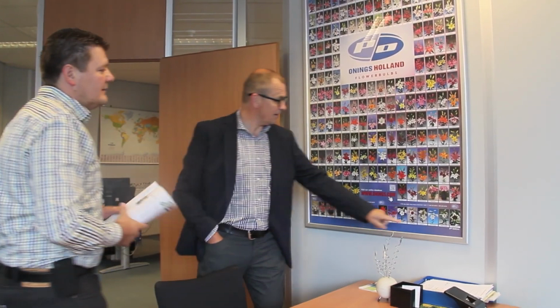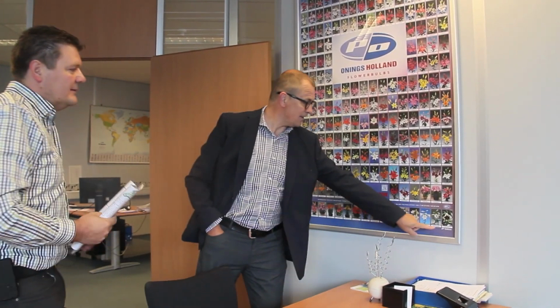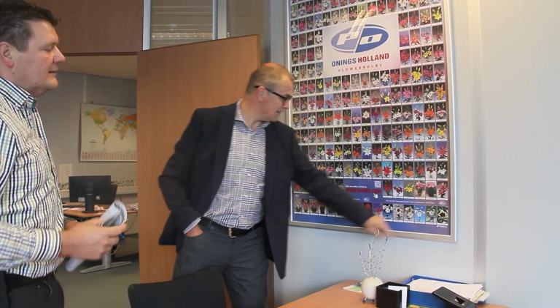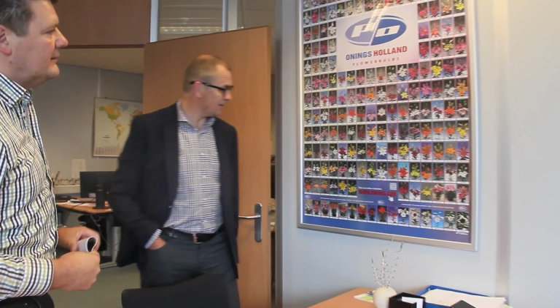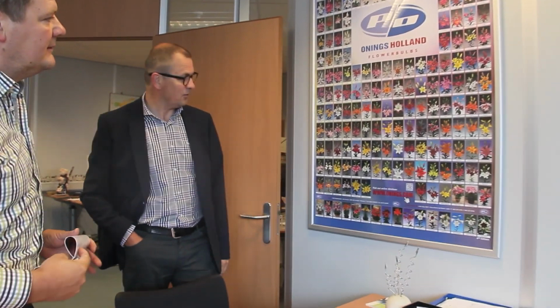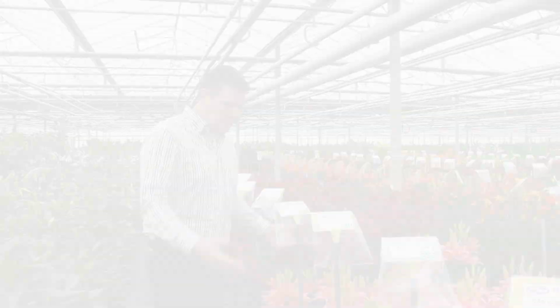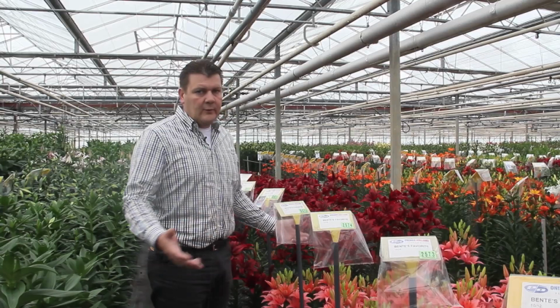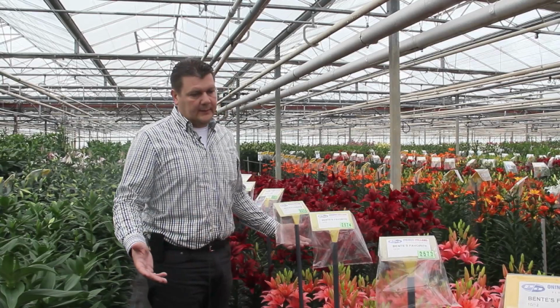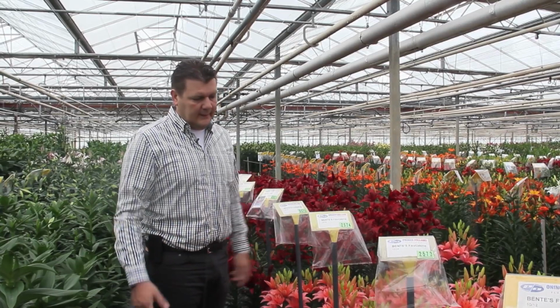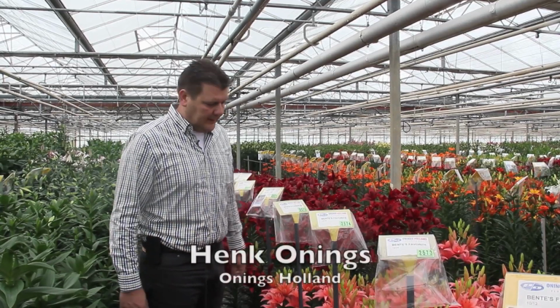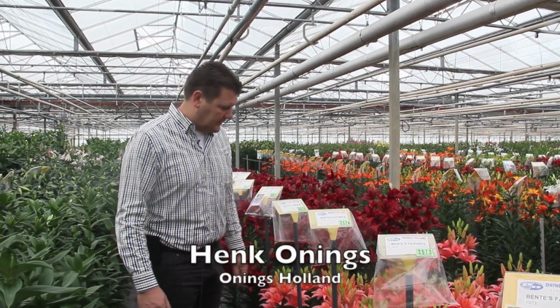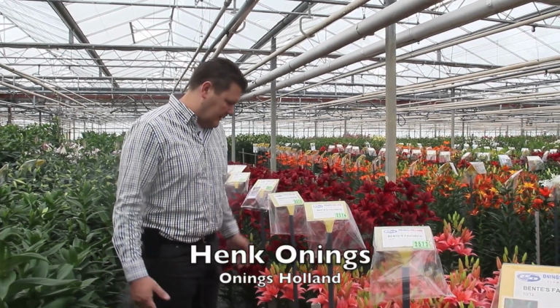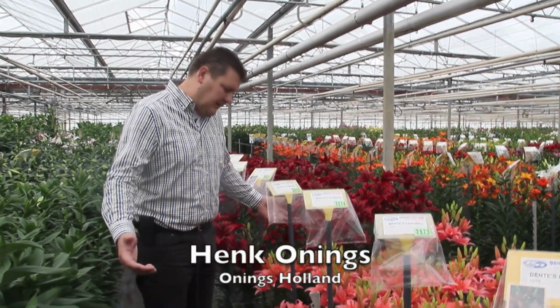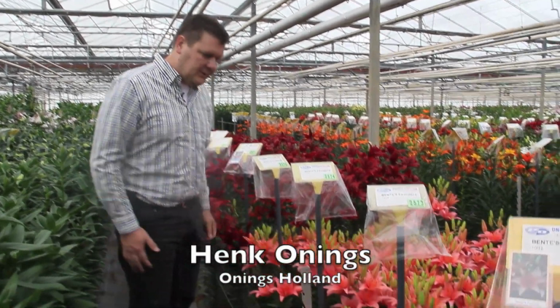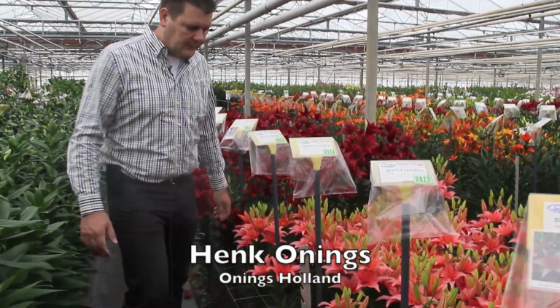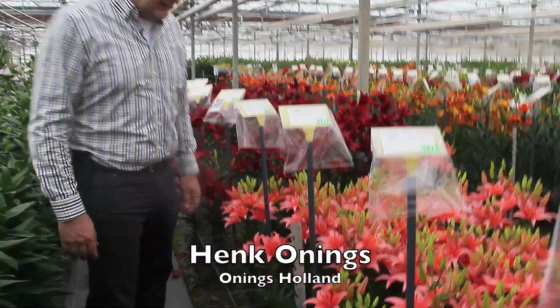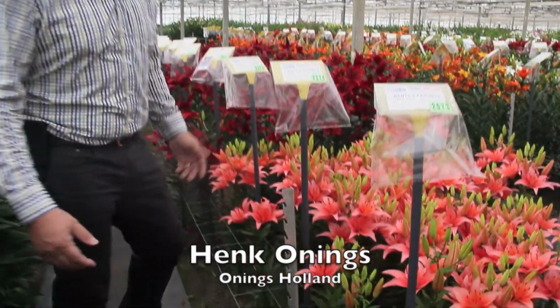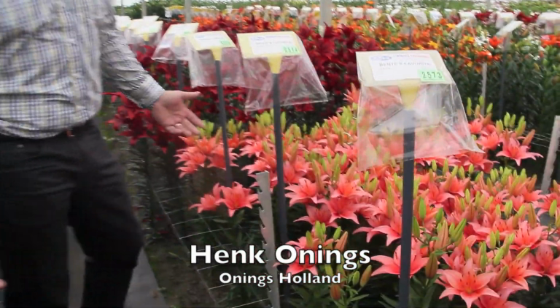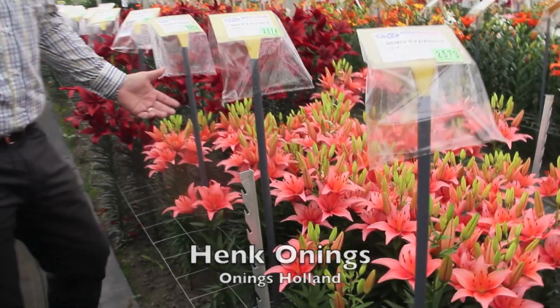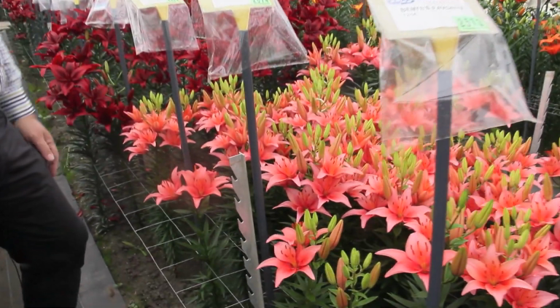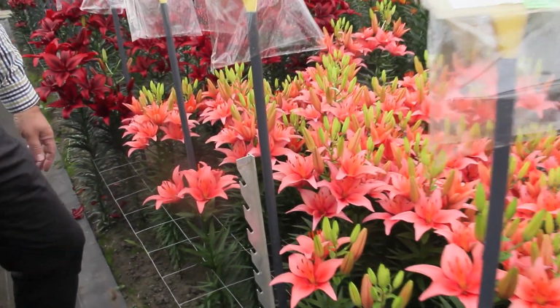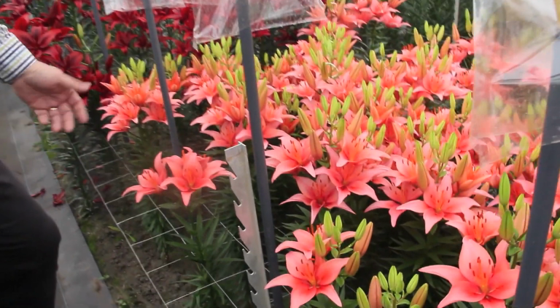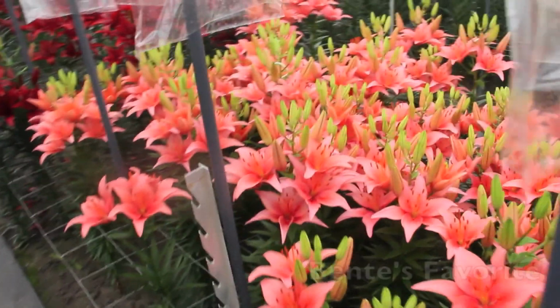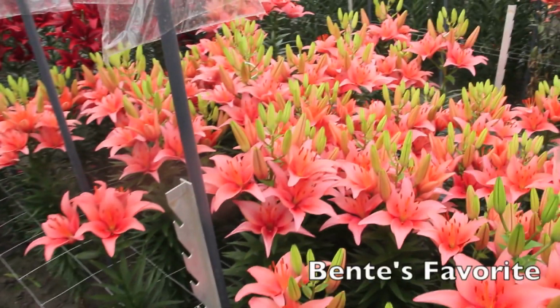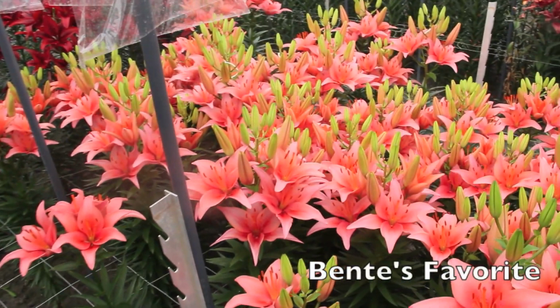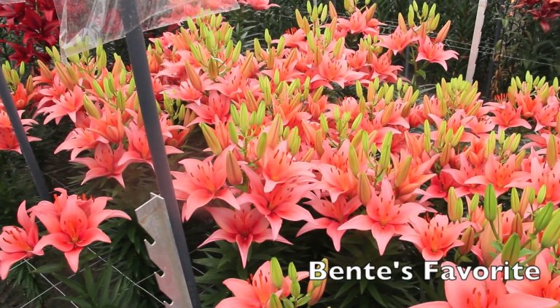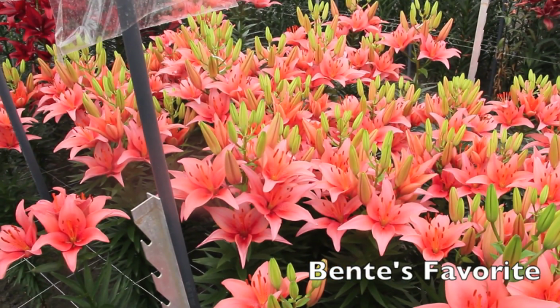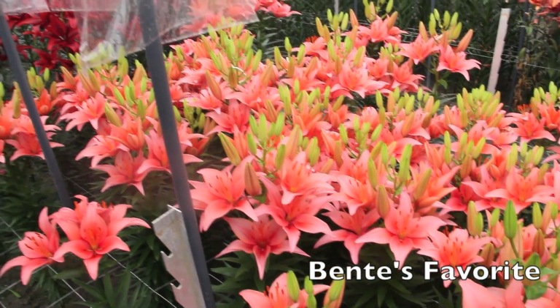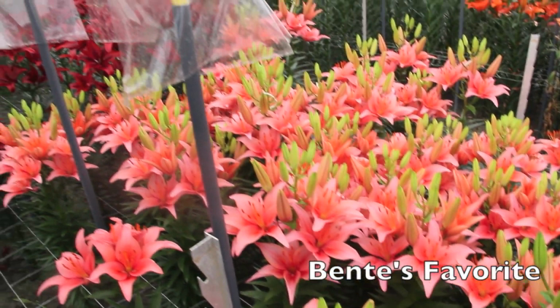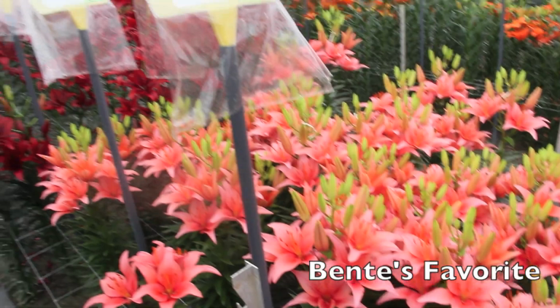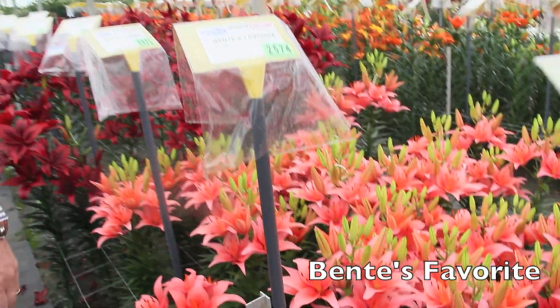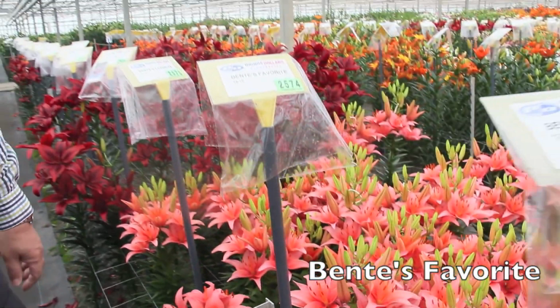A complete new color in the lilies — not the usual. Is it coral? I think so. A new variety we will have available in the next coming years — maybe something that brides will want to have in their bouquet.